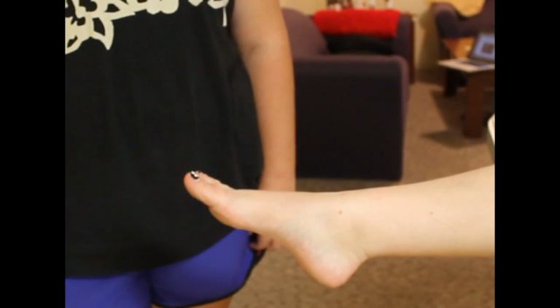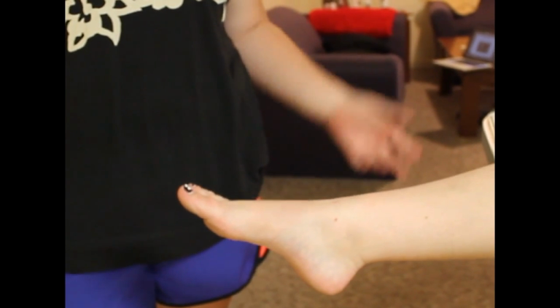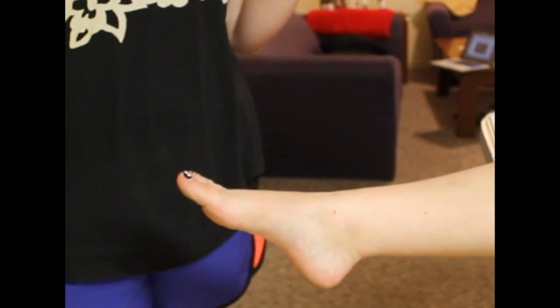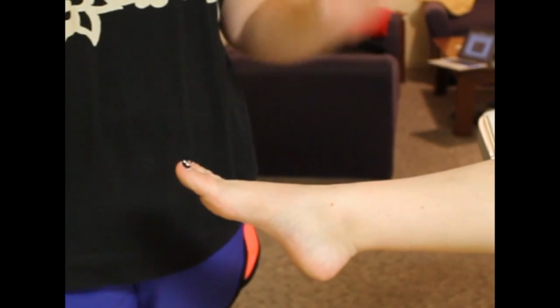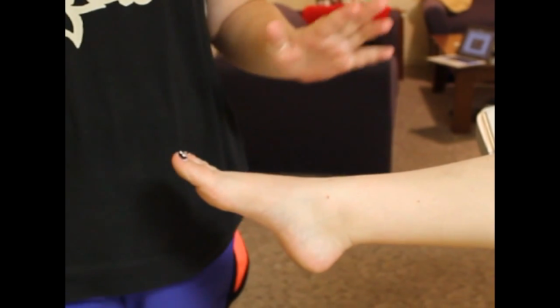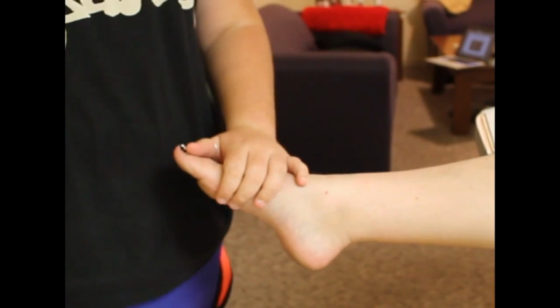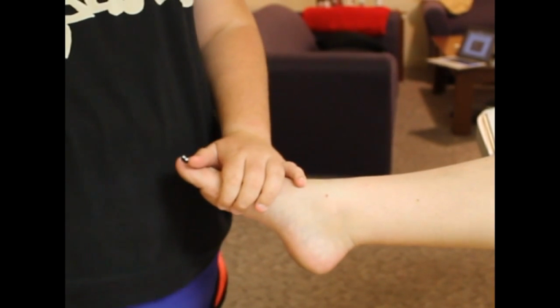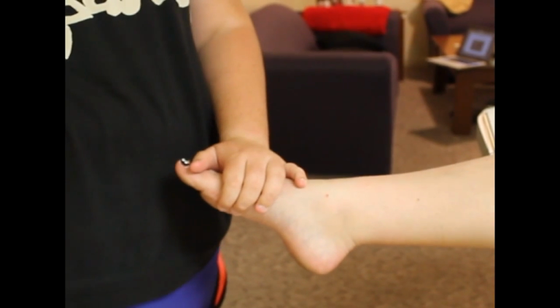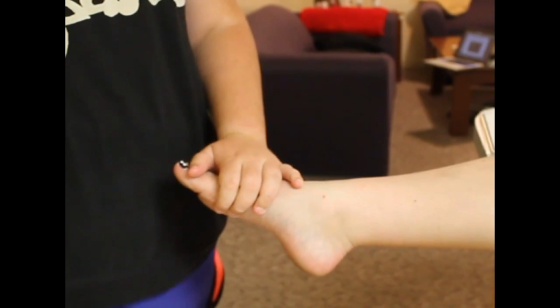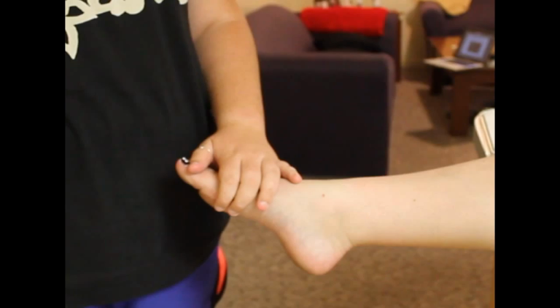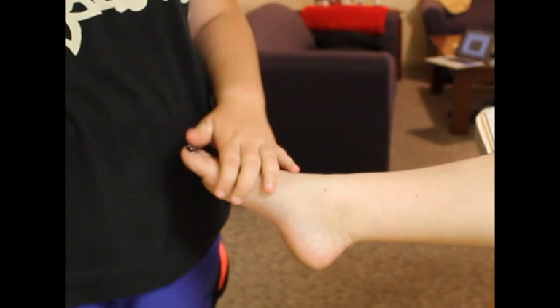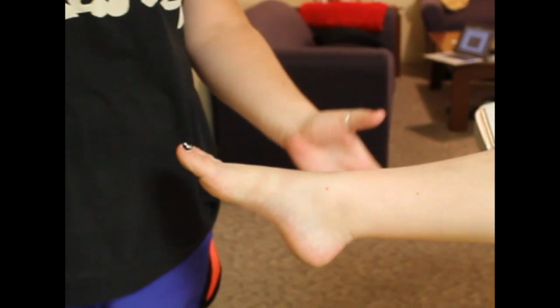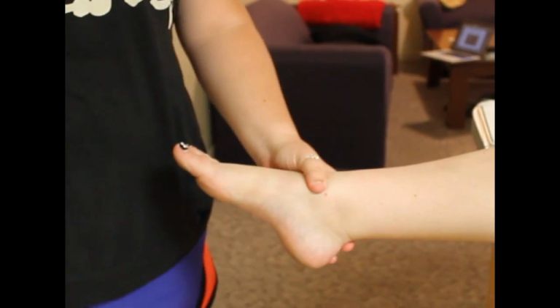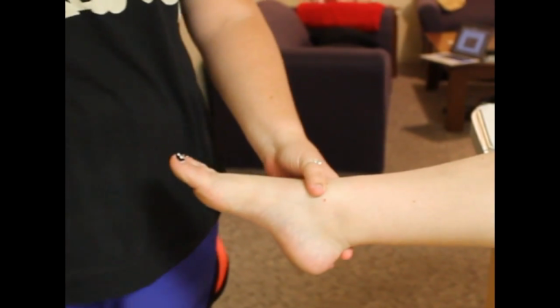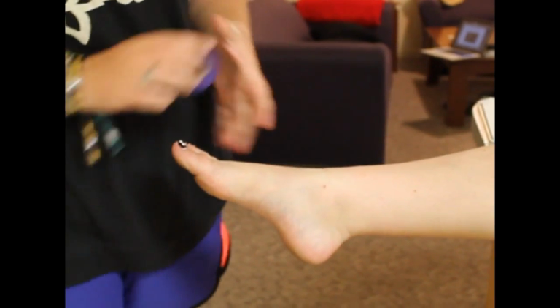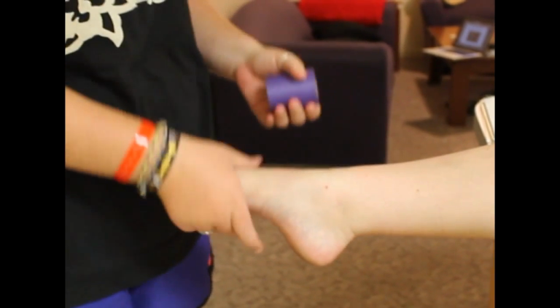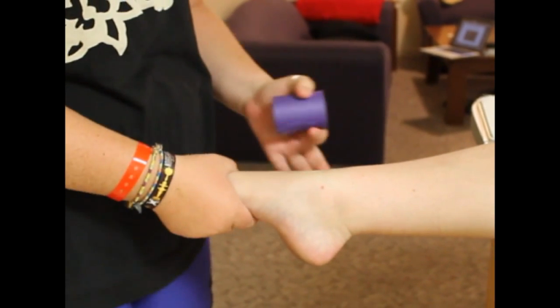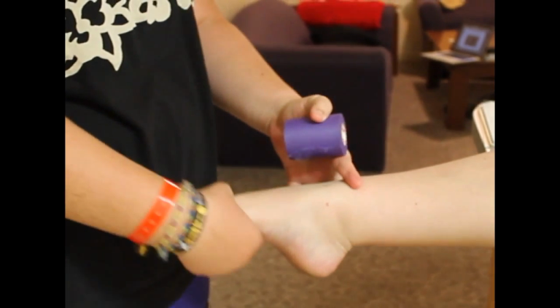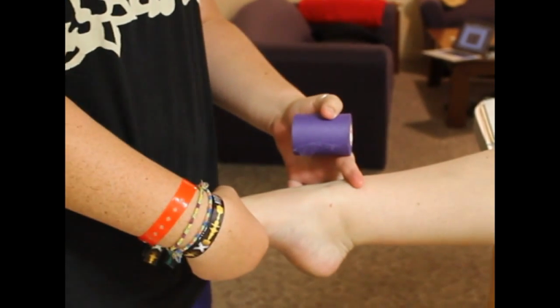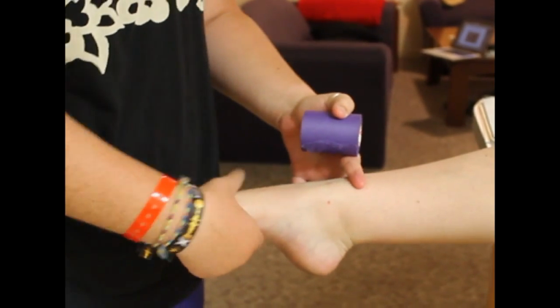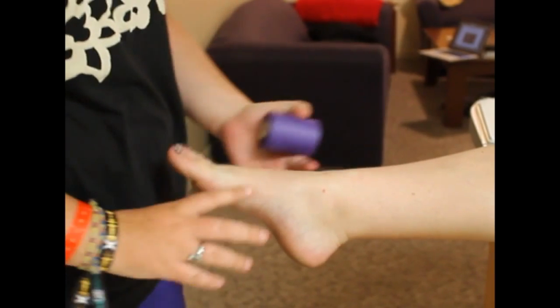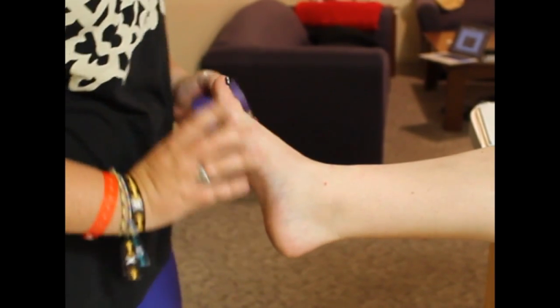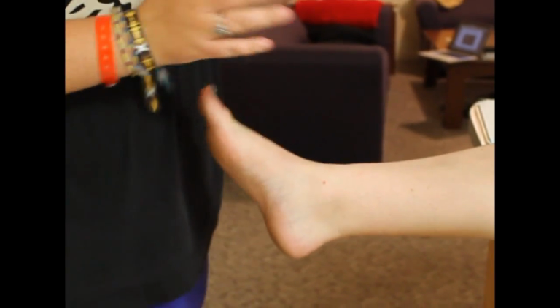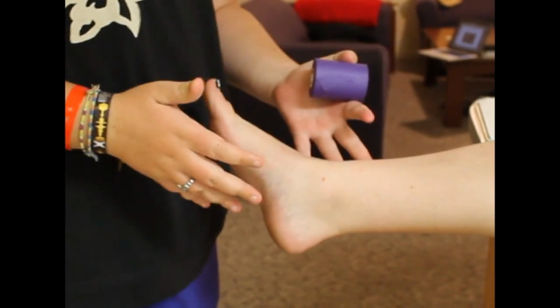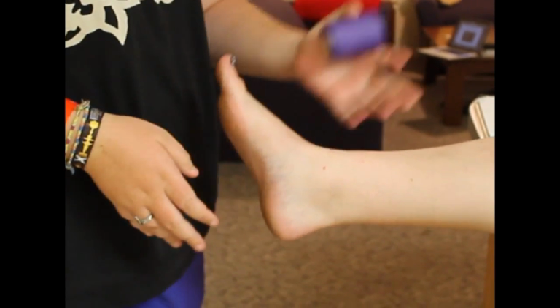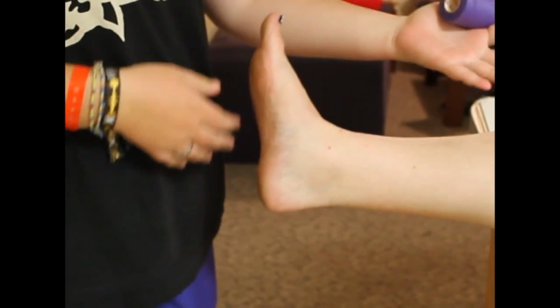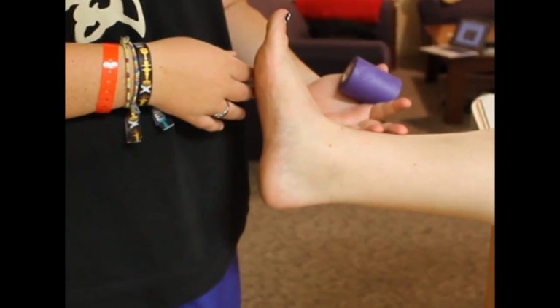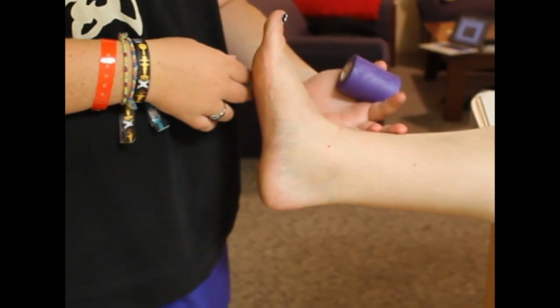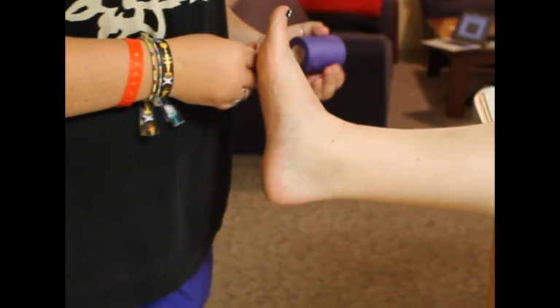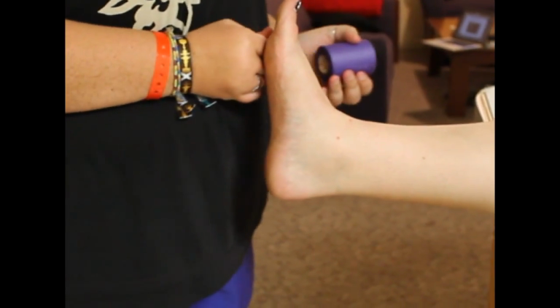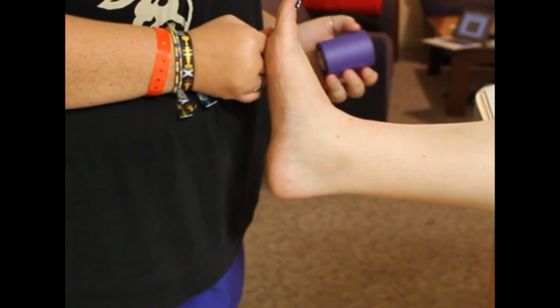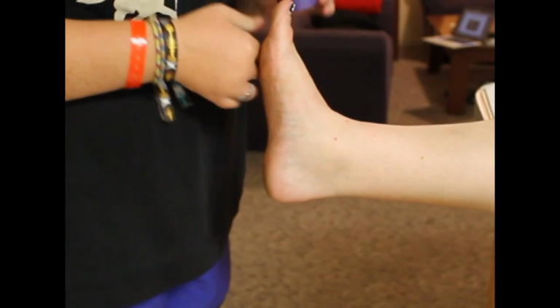We're going to demonstrate a closed basket weave tape job for the ankle today. The purpose of this tape job is to prevent plantar flexion and inversion of the ankle. We're going to start by having the athlete in a long sit position with the ankle in 90 degrees of dorsiflexion.